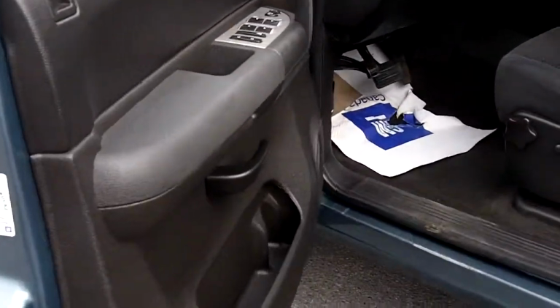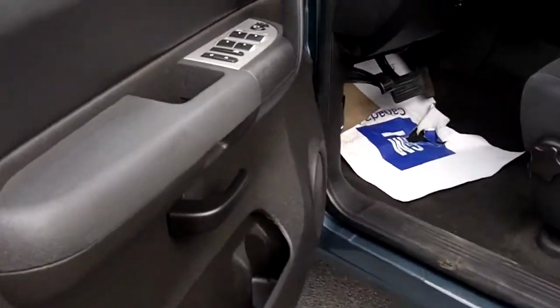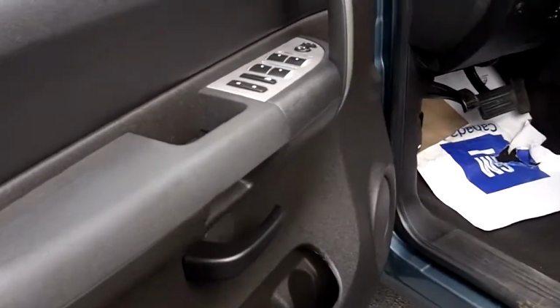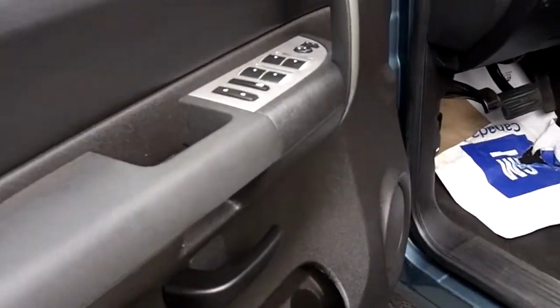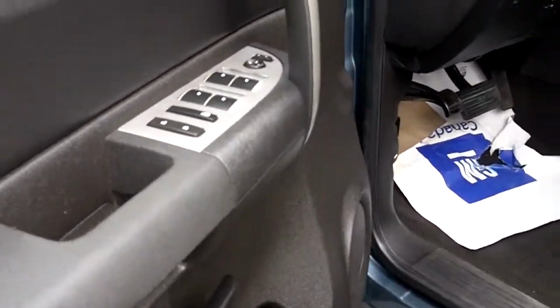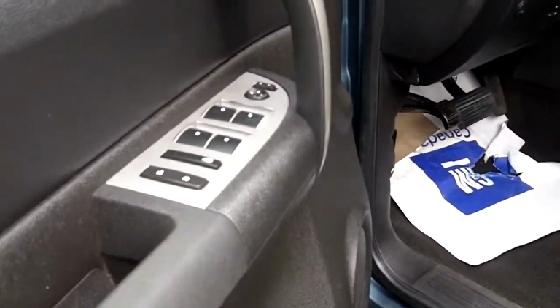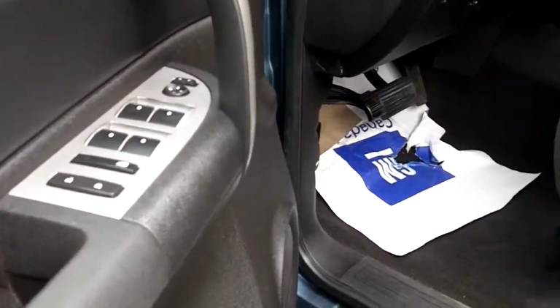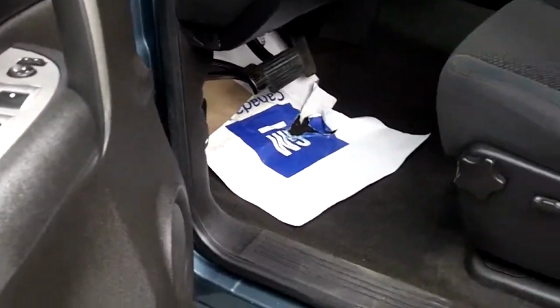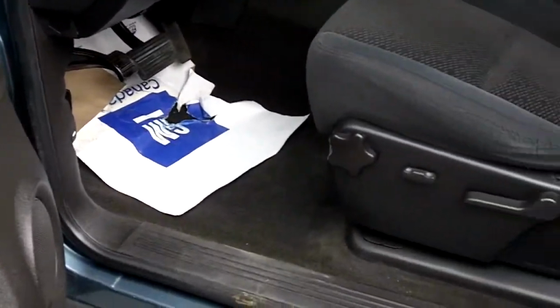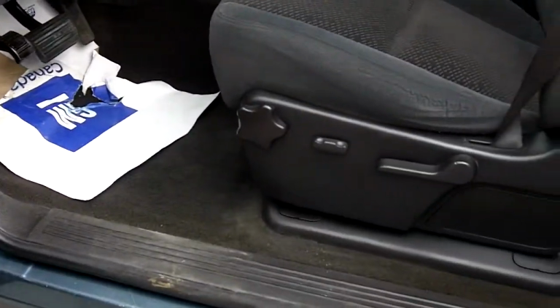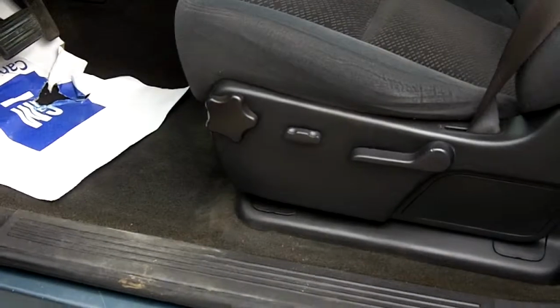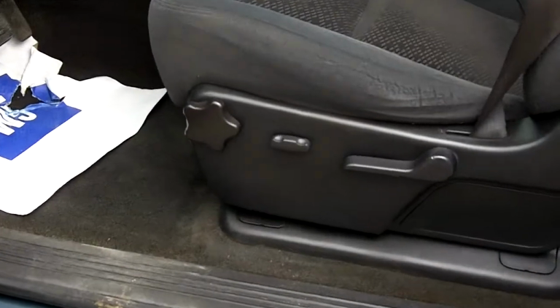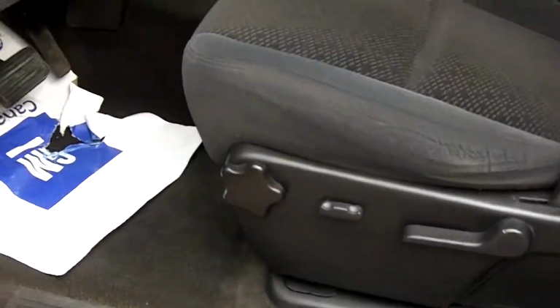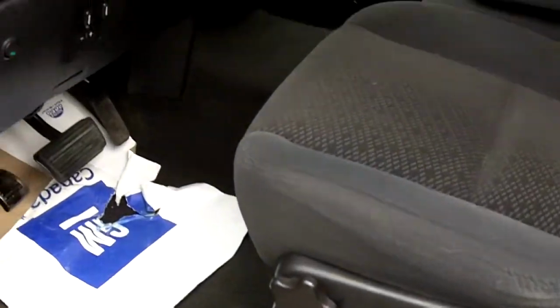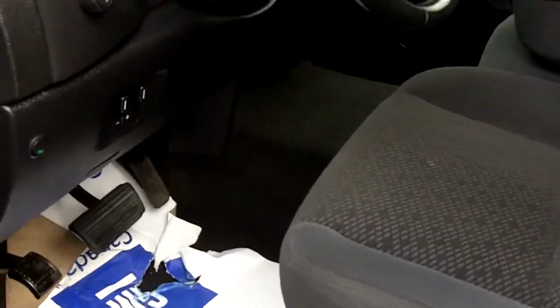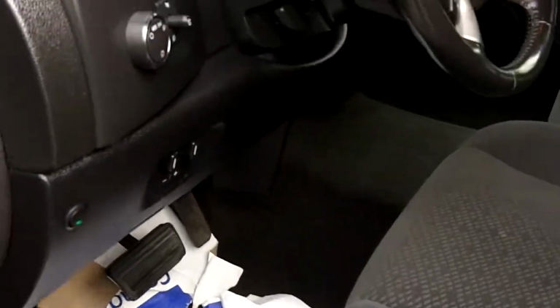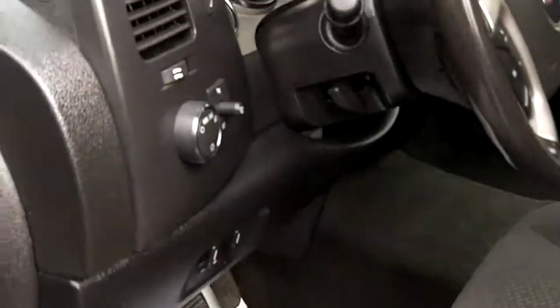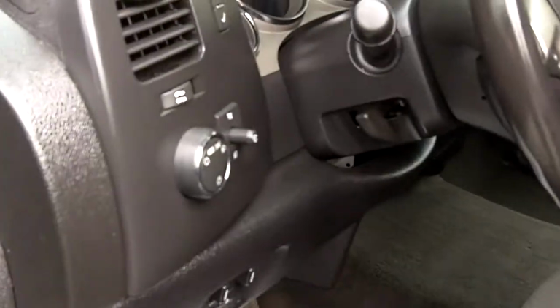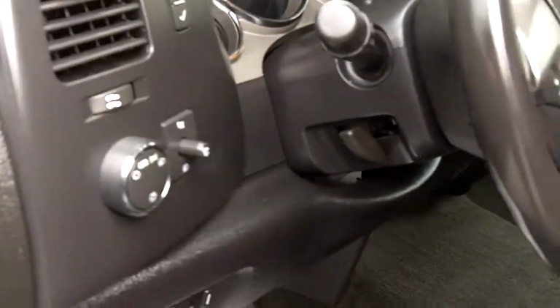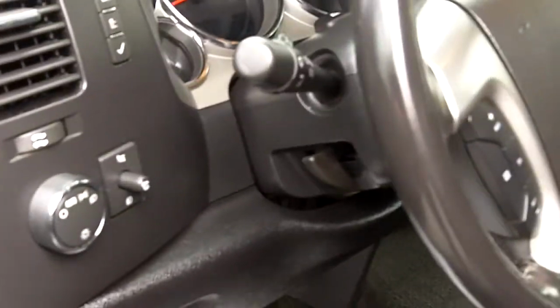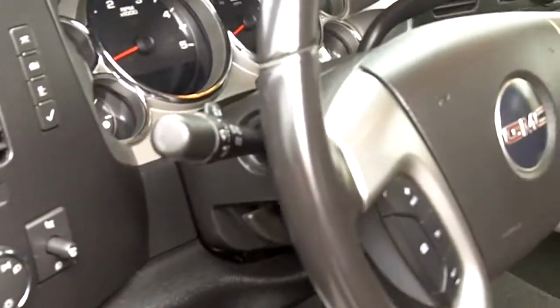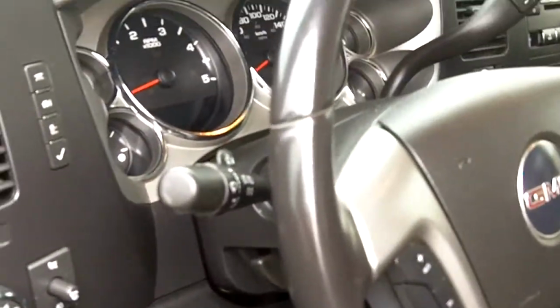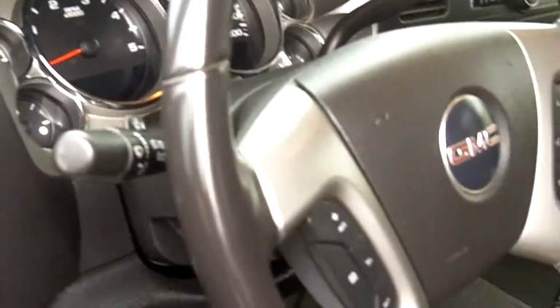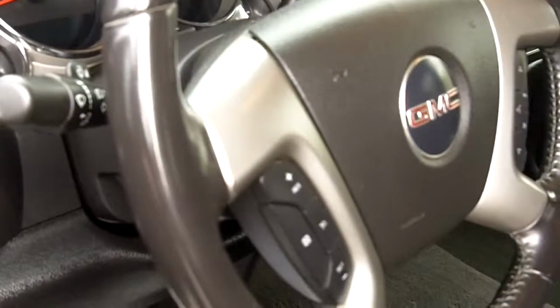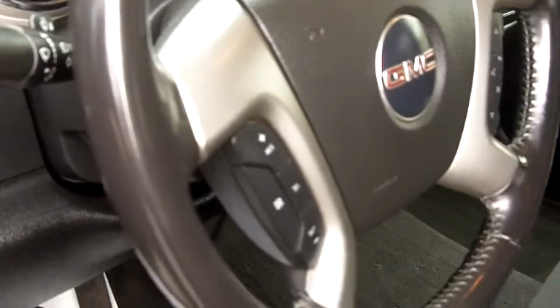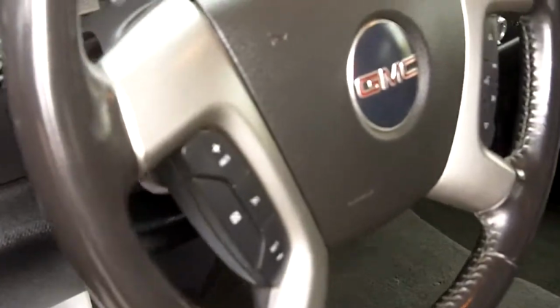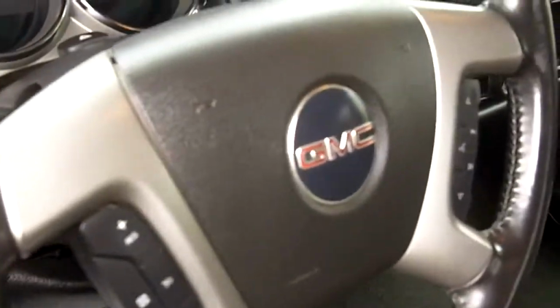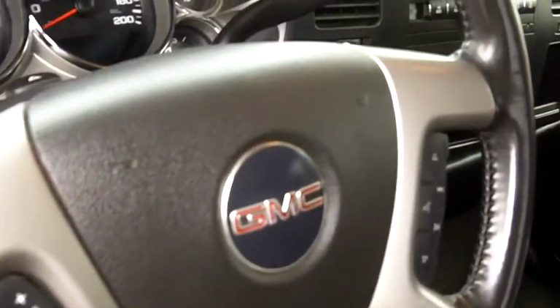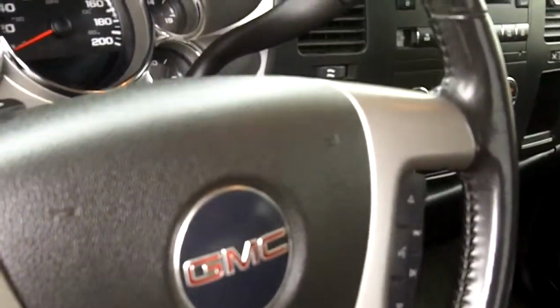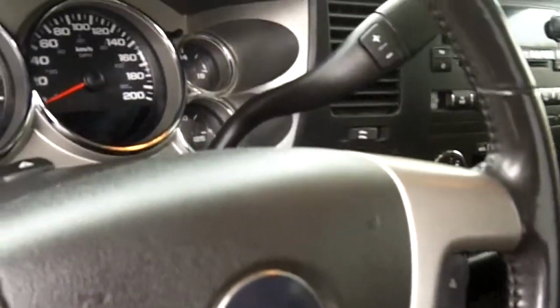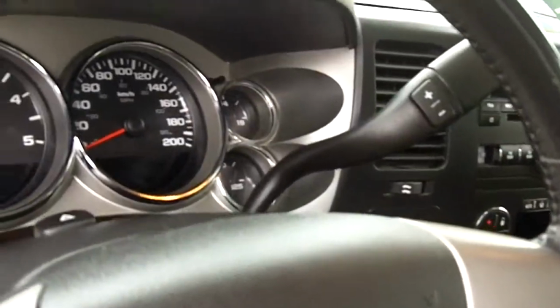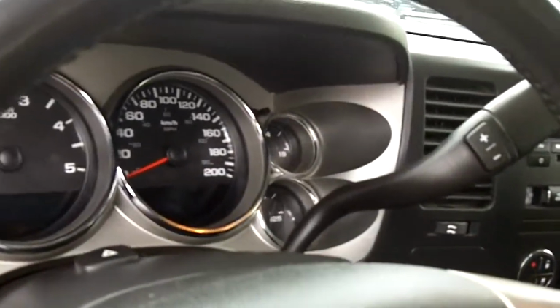Really nice equipment inside that truck. Other than leather, it's got pretty well everything else: power seat, leather-wrapped steering wheel, radio controls in the steering wheel, power windows, locks, mirrors, and remote keyless.